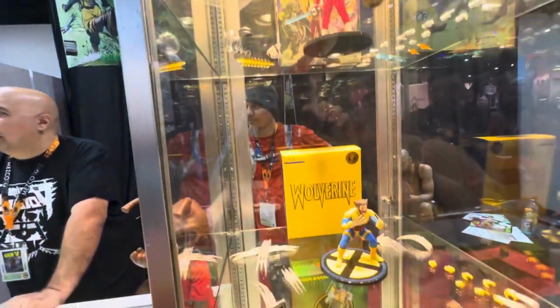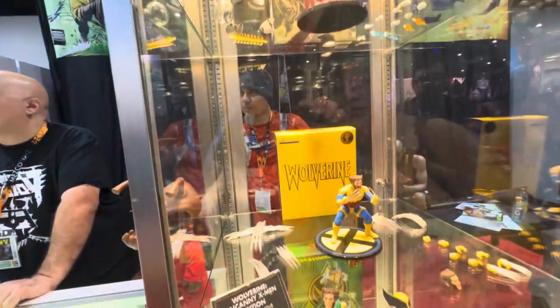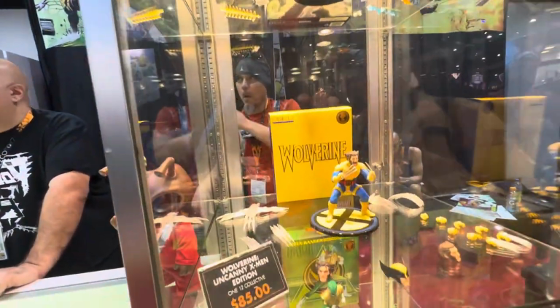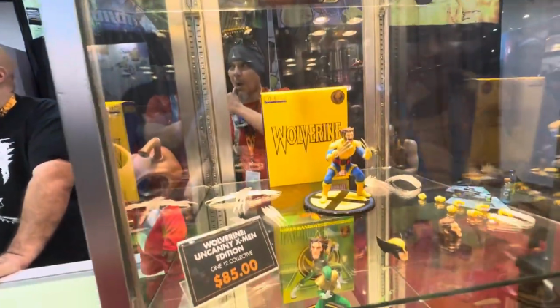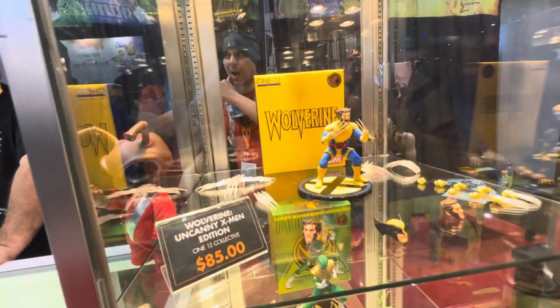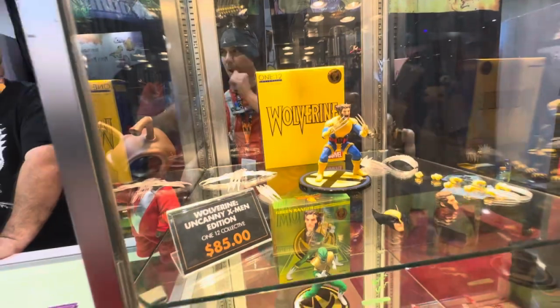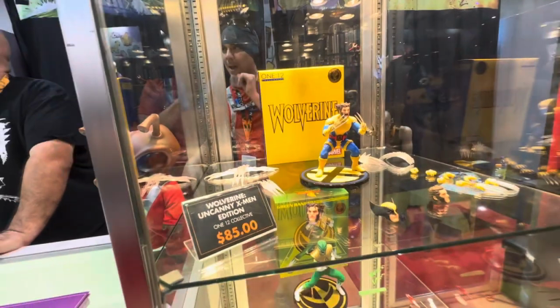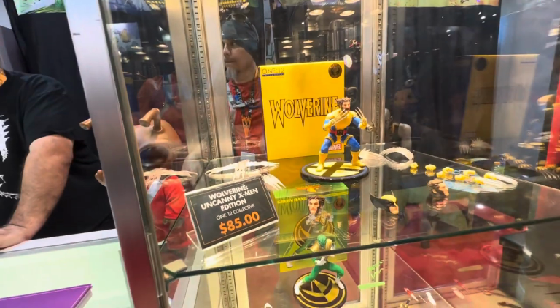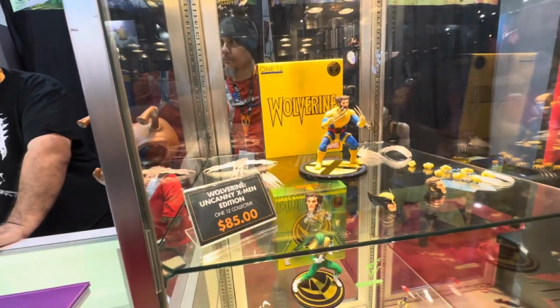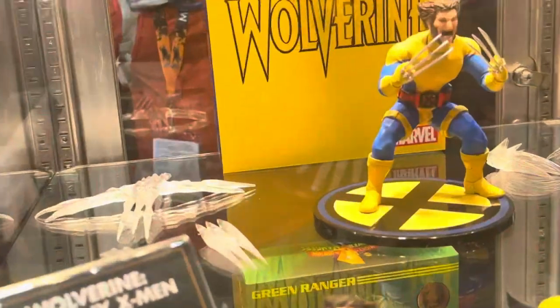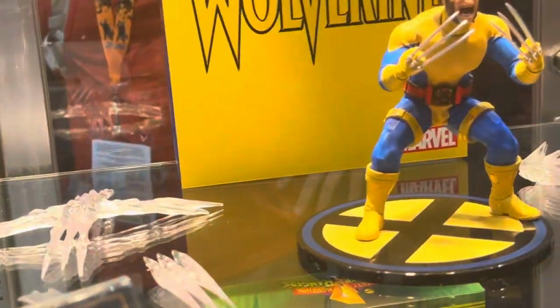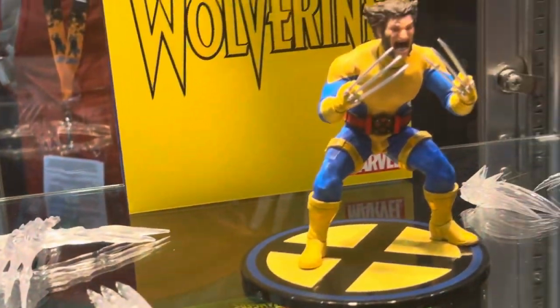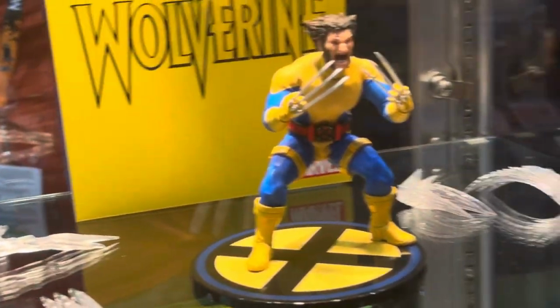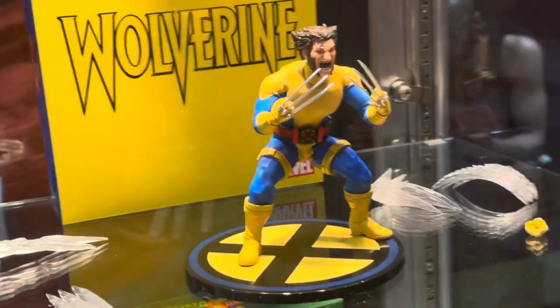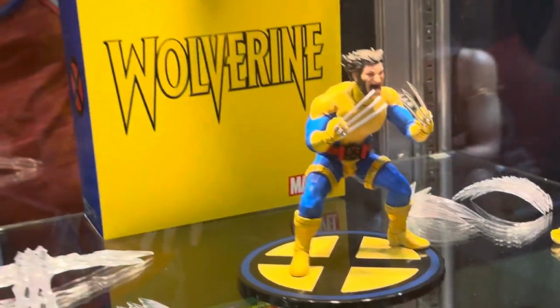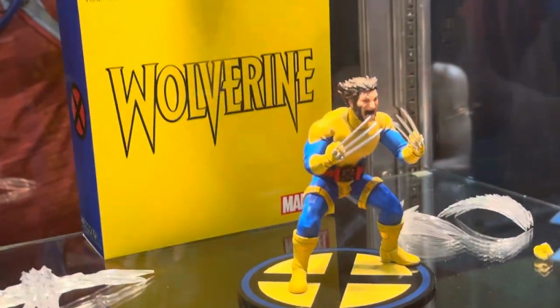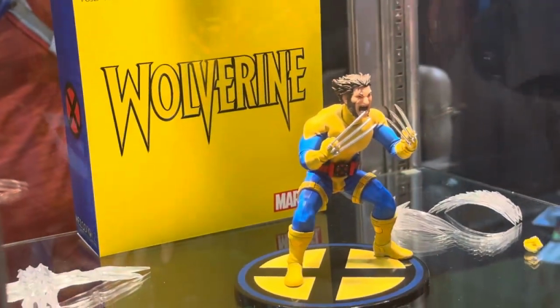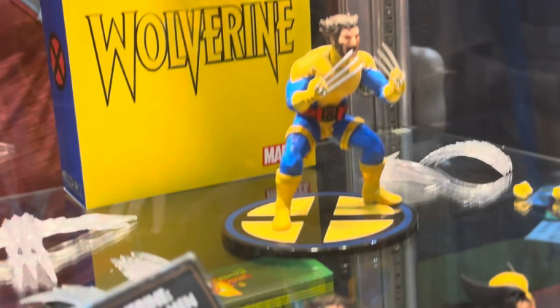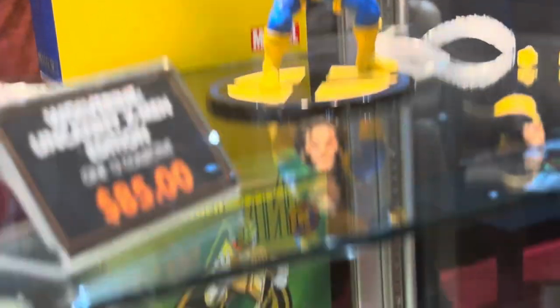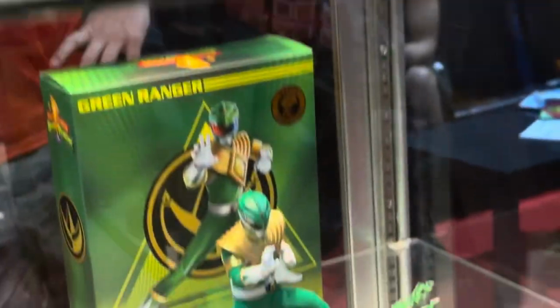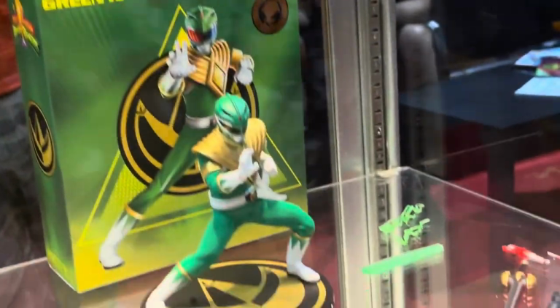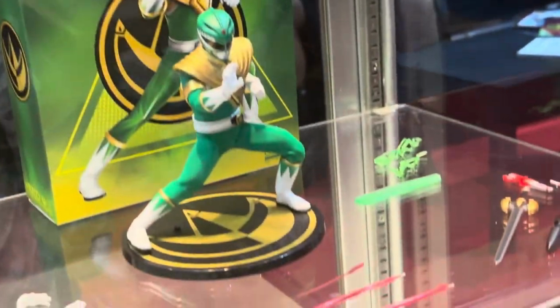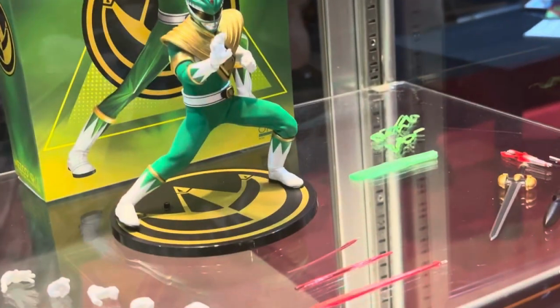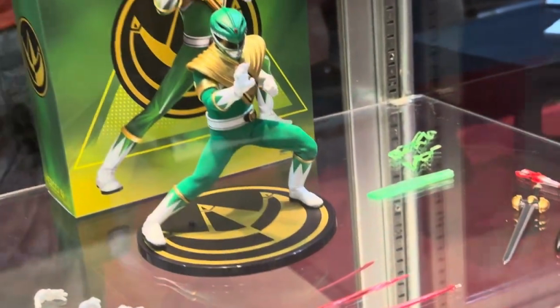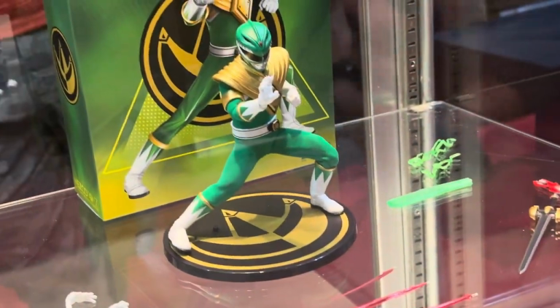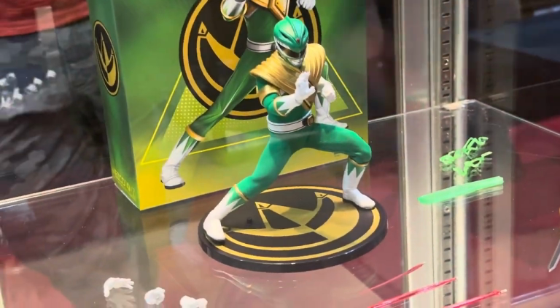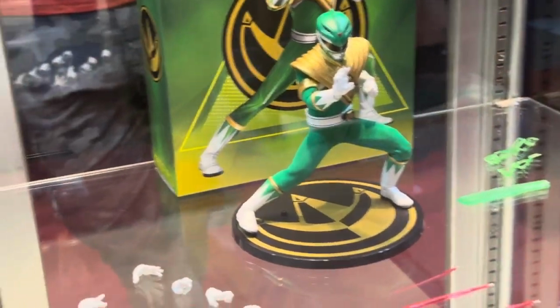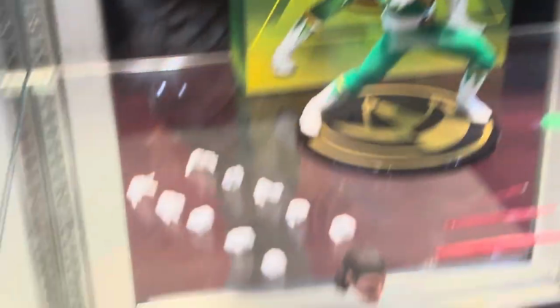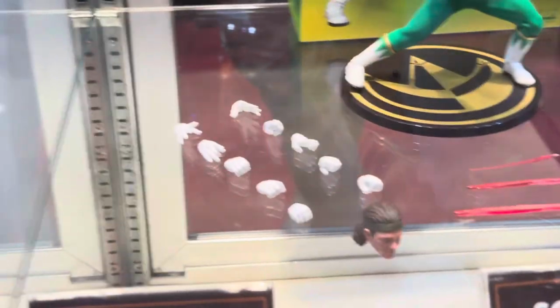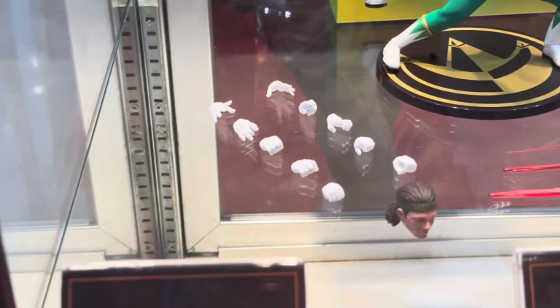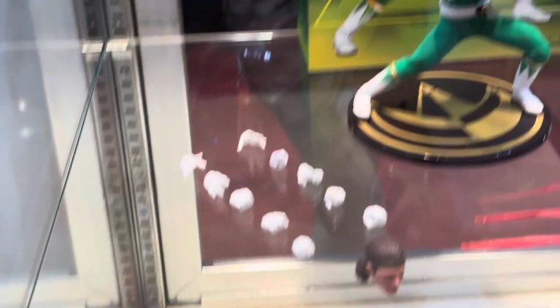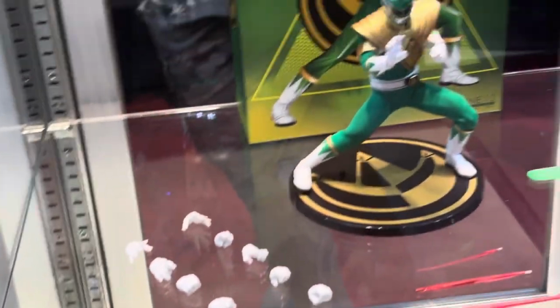Ryan Dole — this Wolverine's great. They're crazy. You've got a Green Ranger down here. Just look at all the different hand positions that are available — a lot of different hands. So expressive.